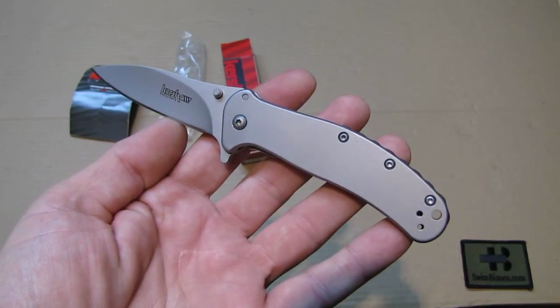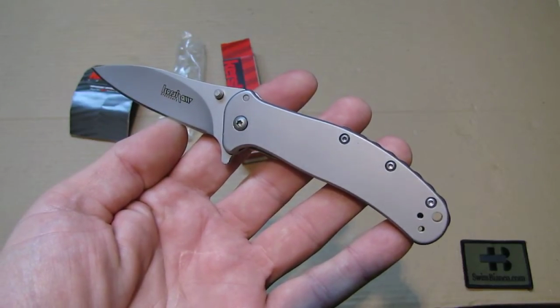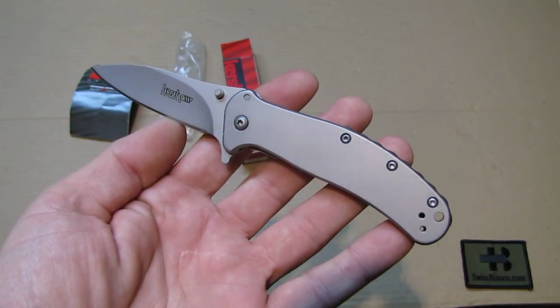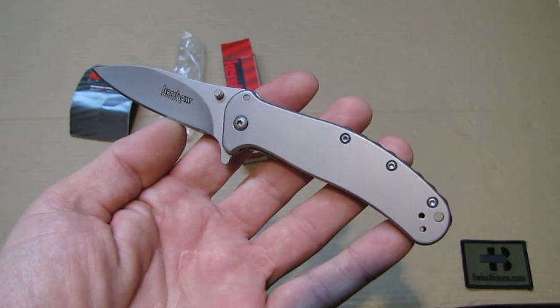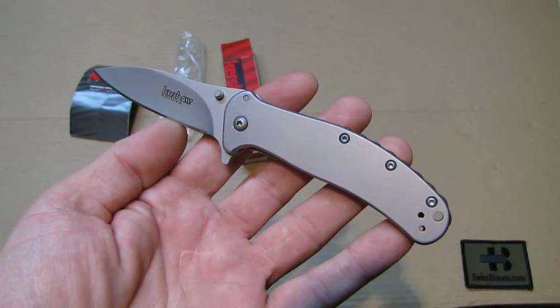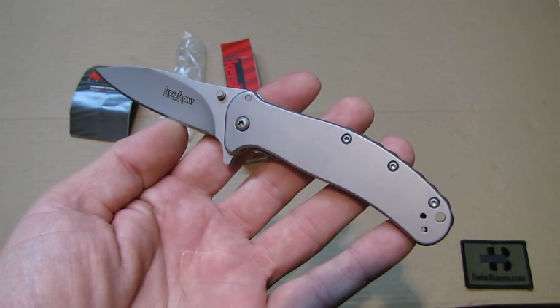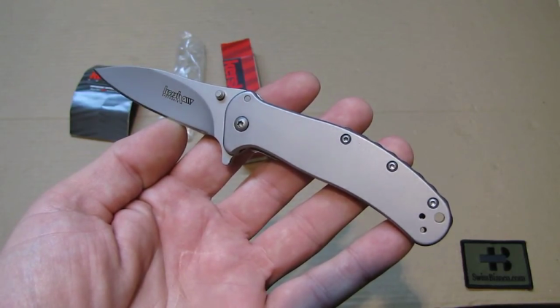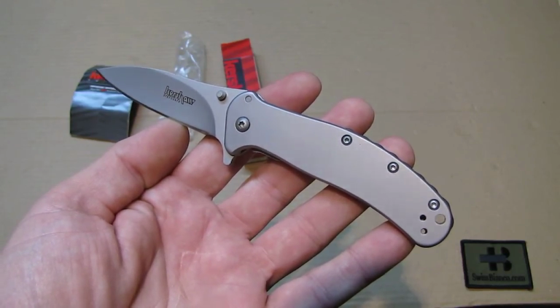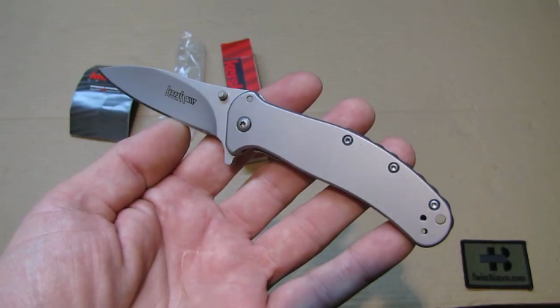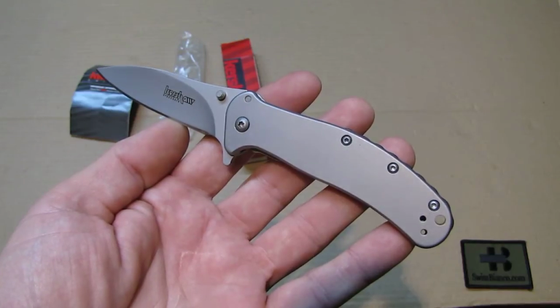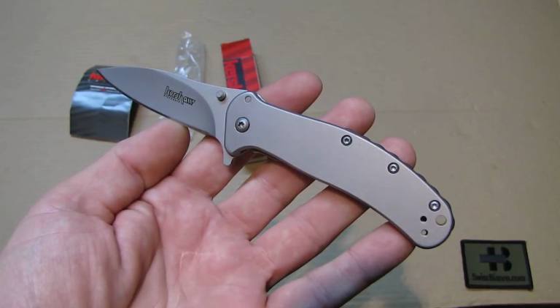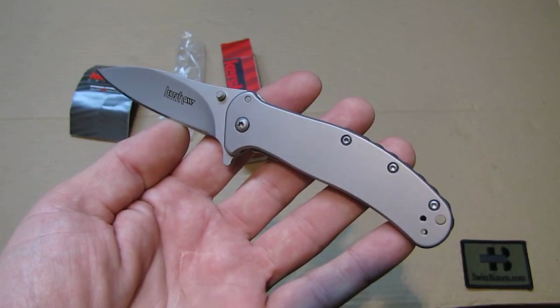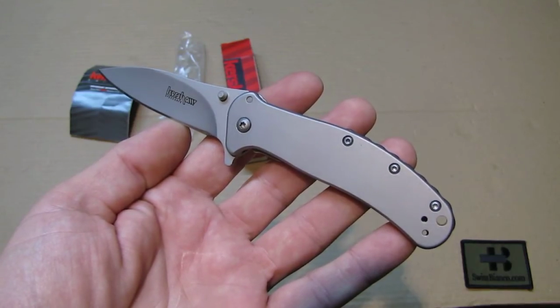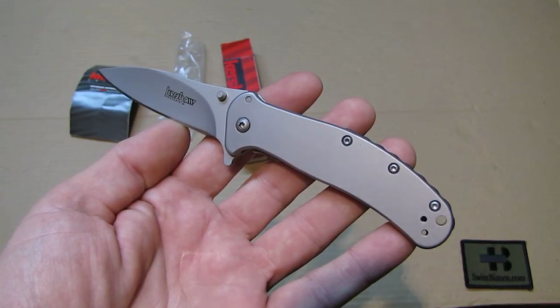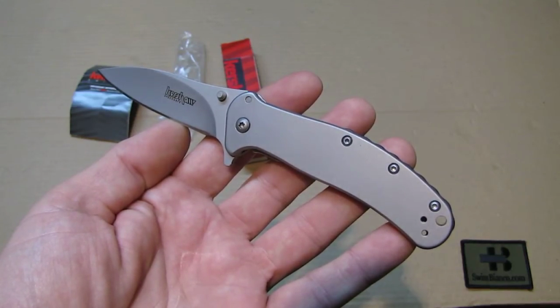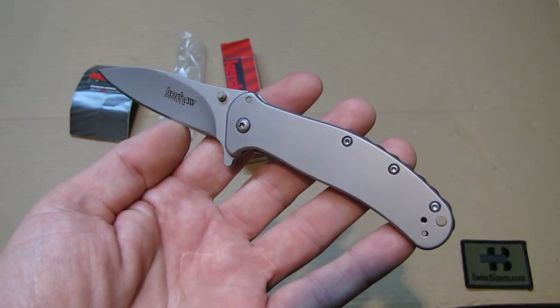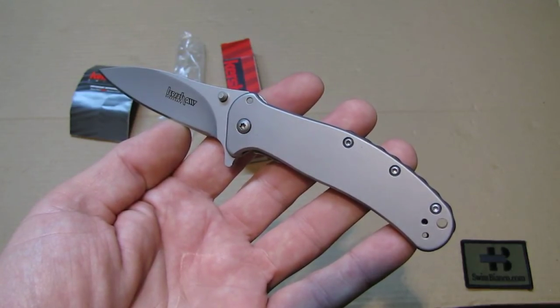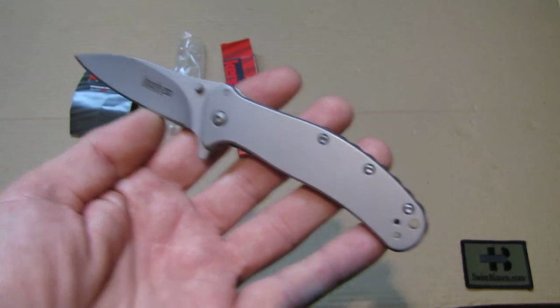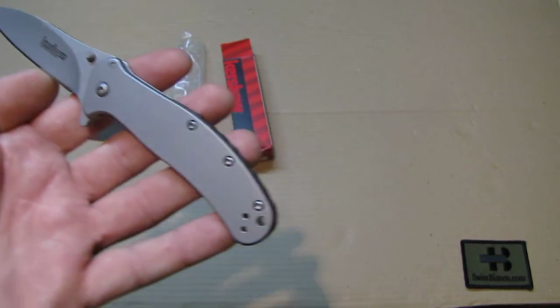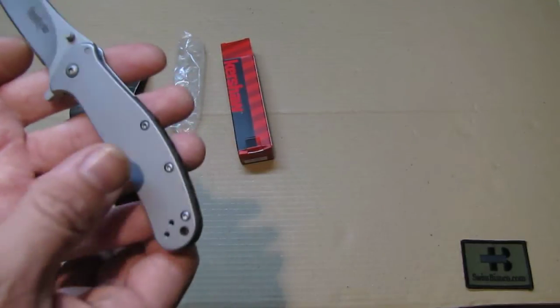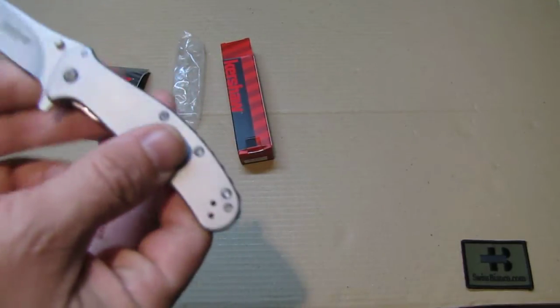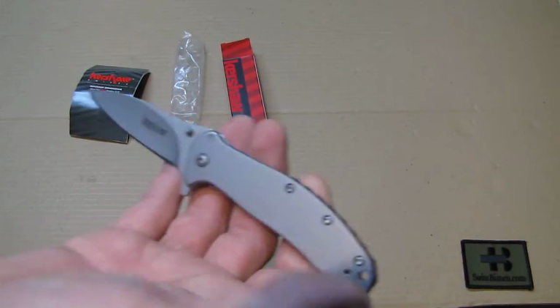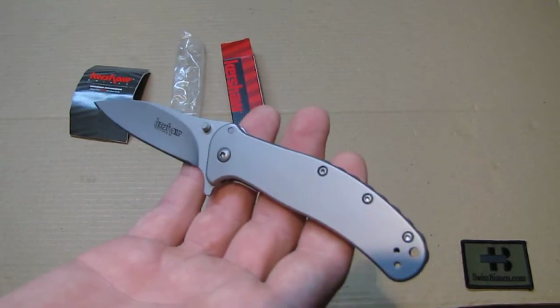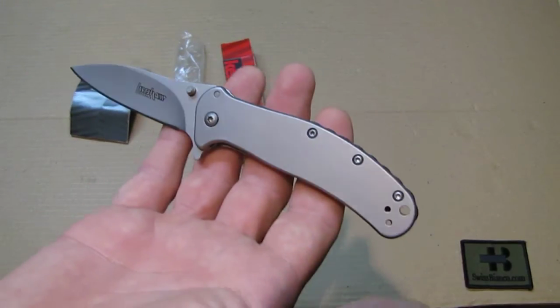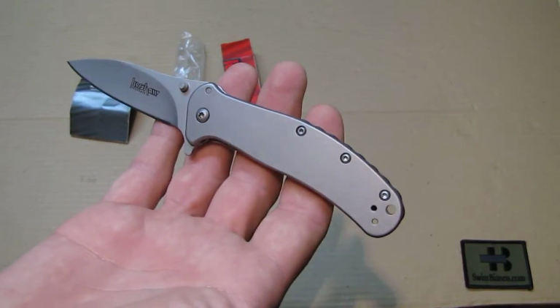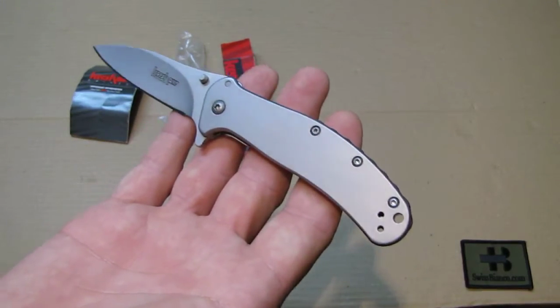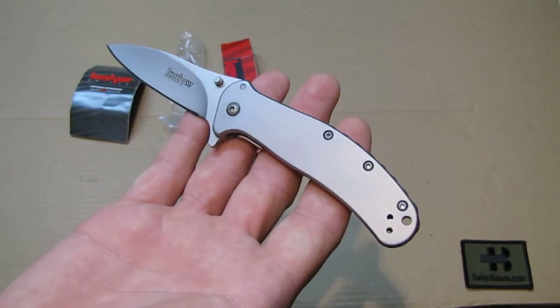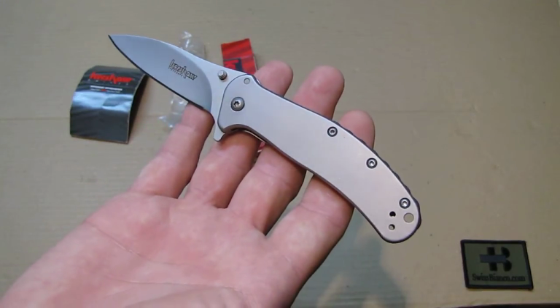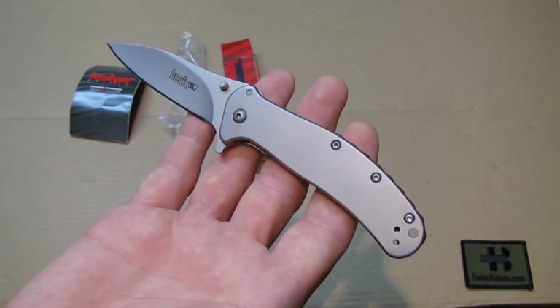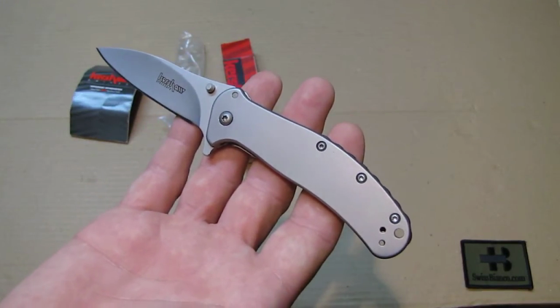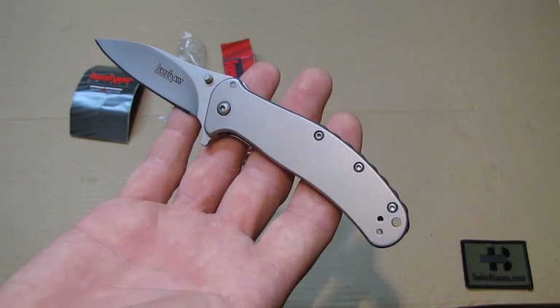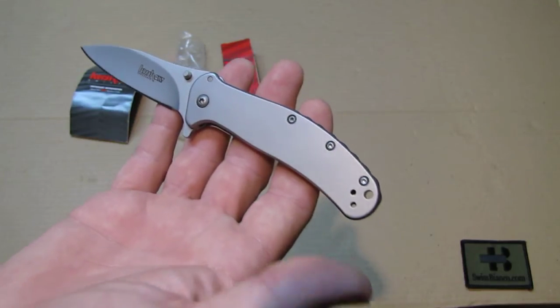Hello, my name is Fusbianco. In this video I will talk about the Kershaw Zing. This one is the stainless steel version. They made different versions of that knife in the past. It's made in China of course.